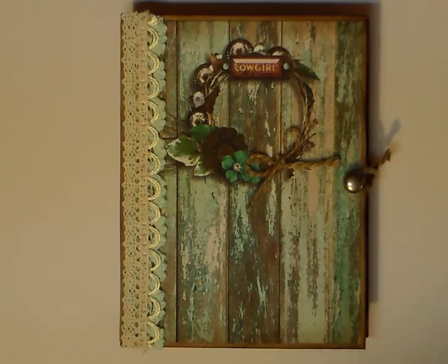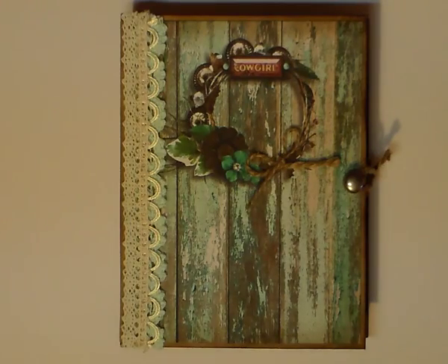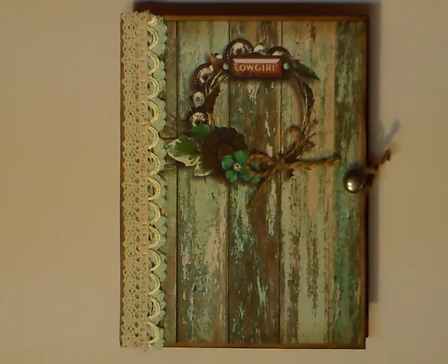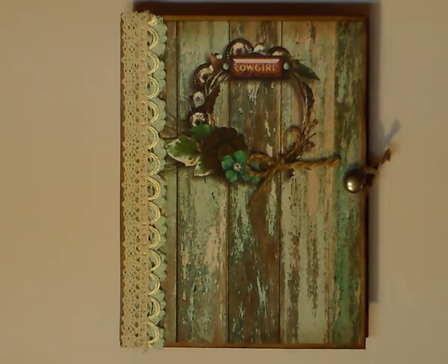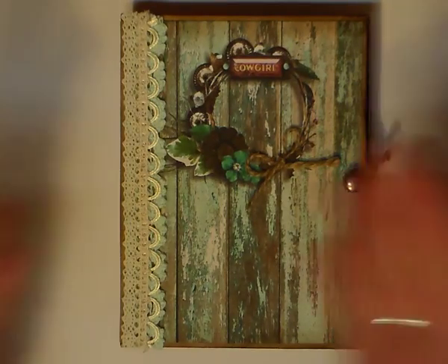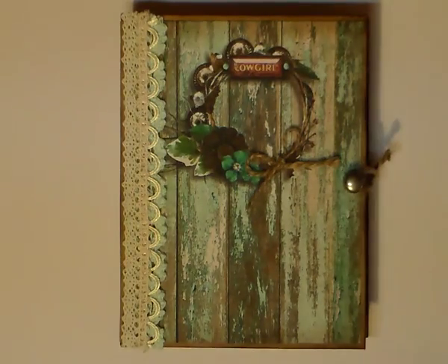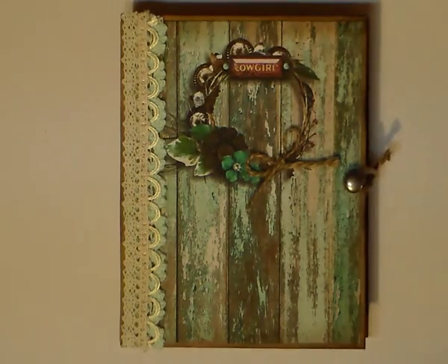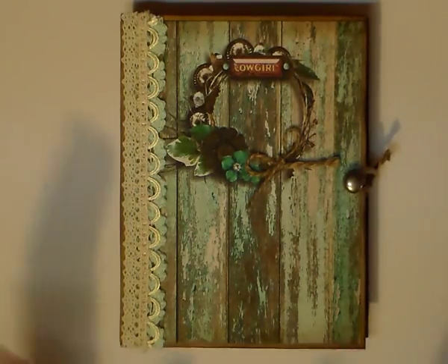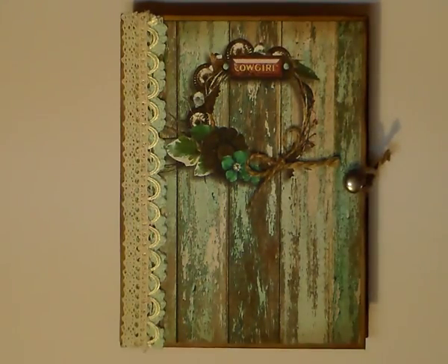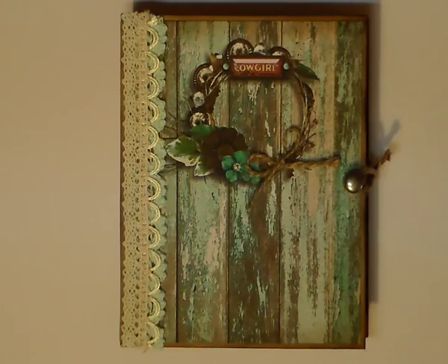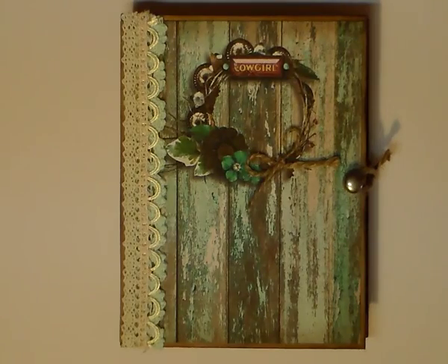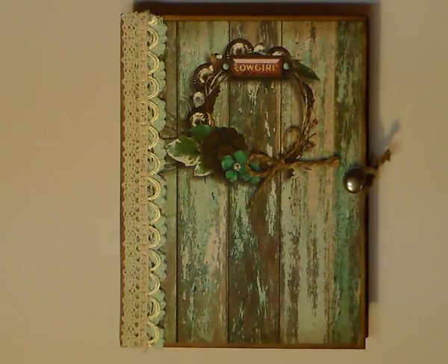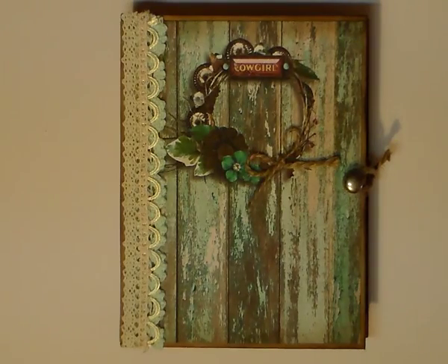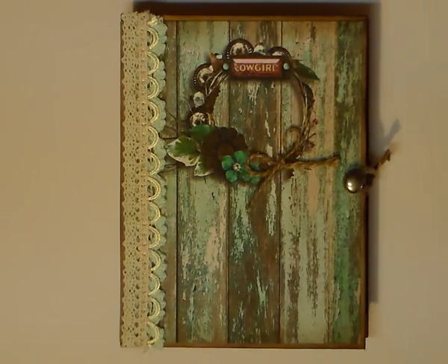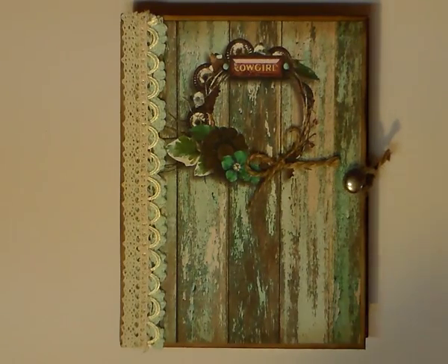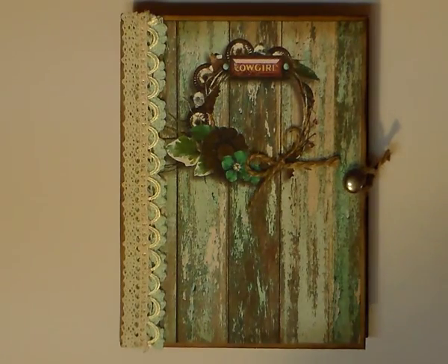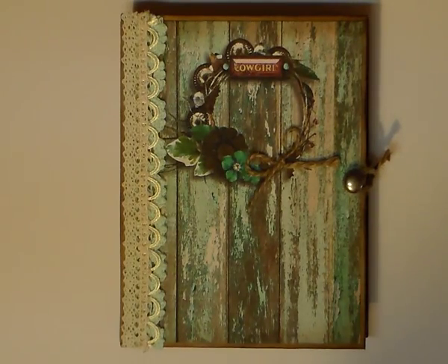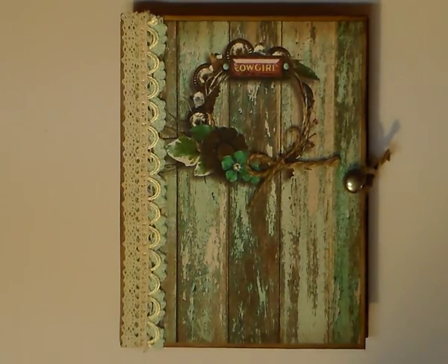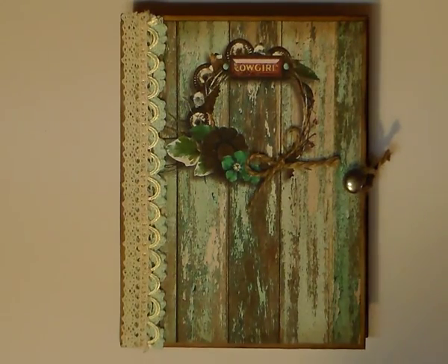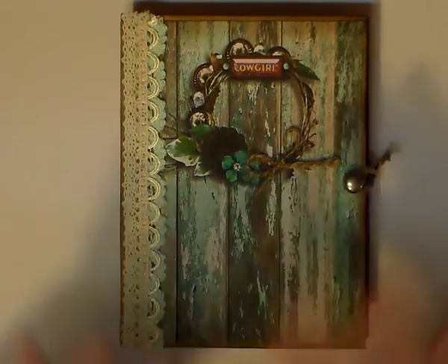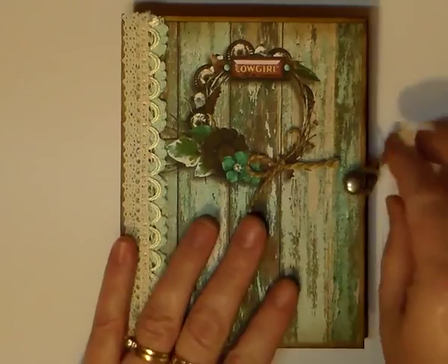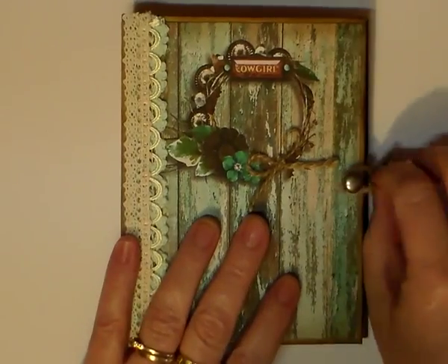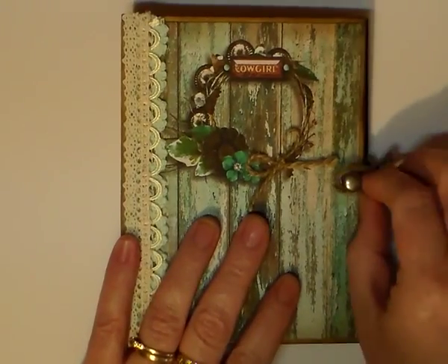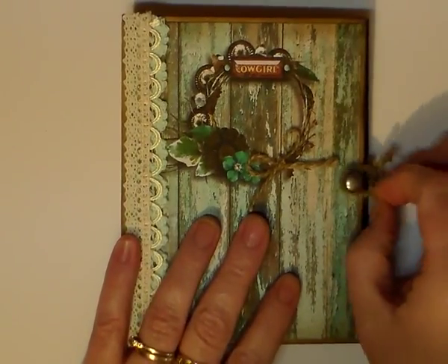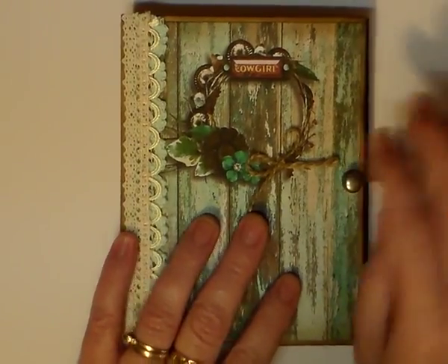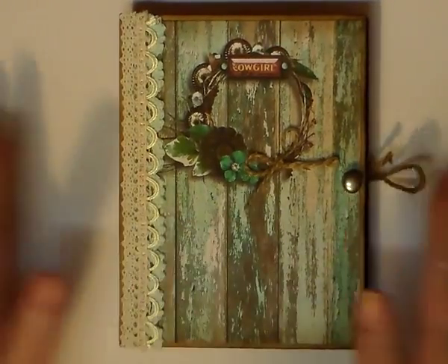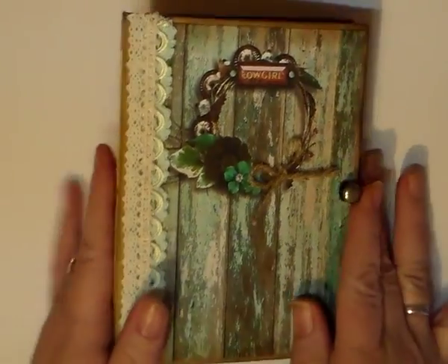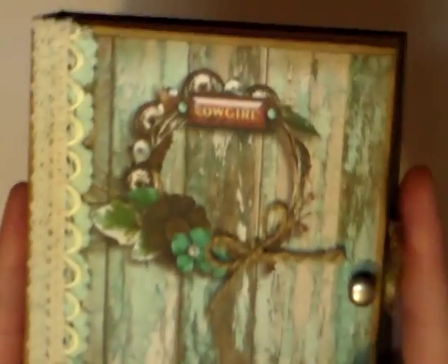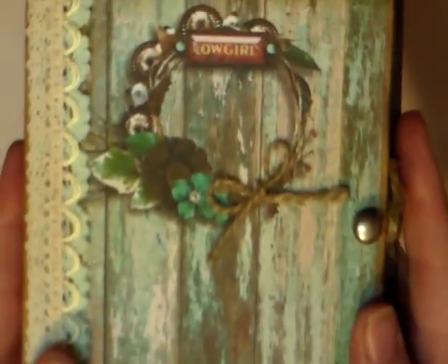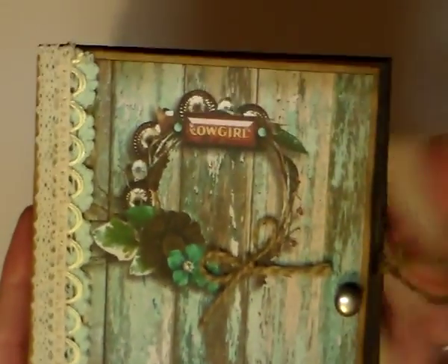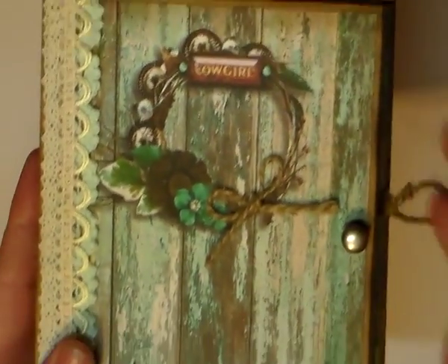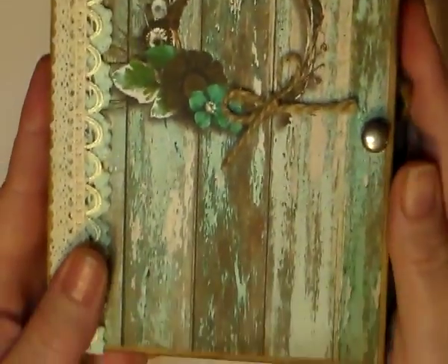I printed out and made a journal with them — I just think it's absolutely fantastic. I'm going to get right into this as quick as I can. This is the front; it's just absolutely beautiful.